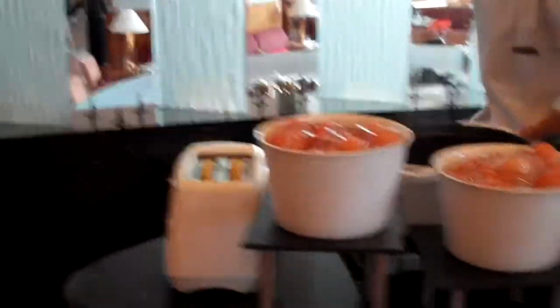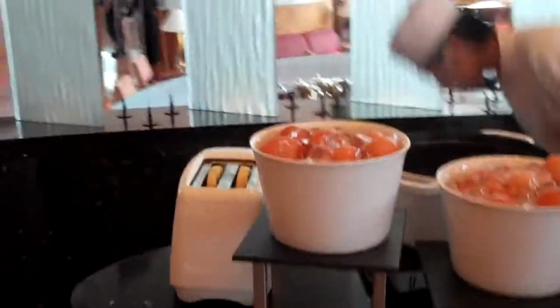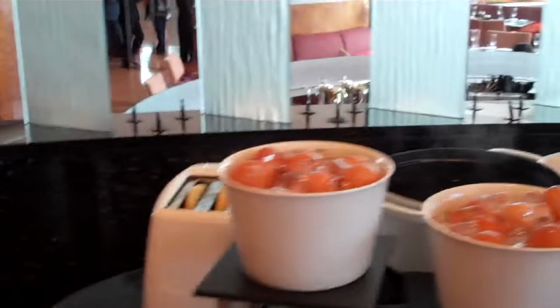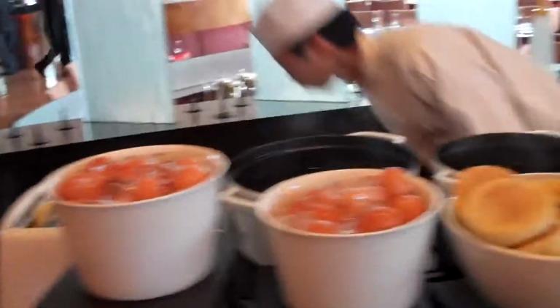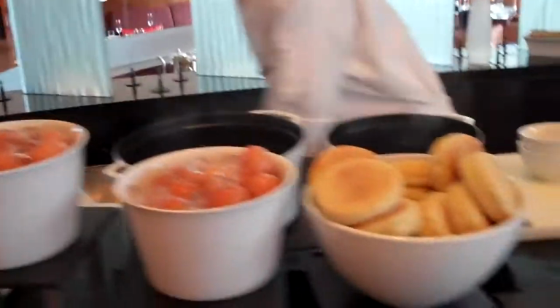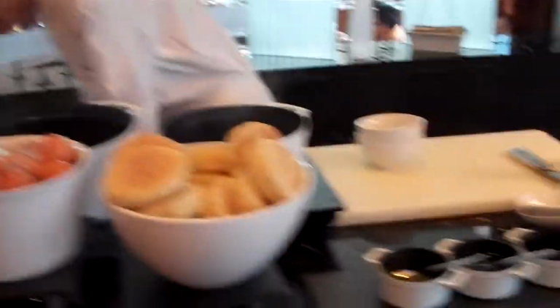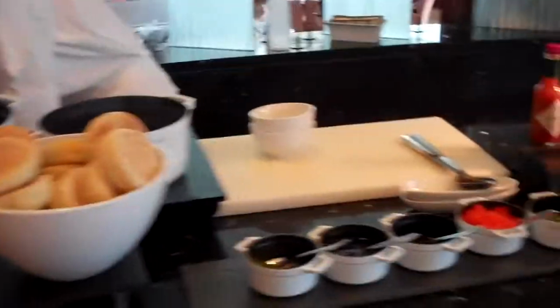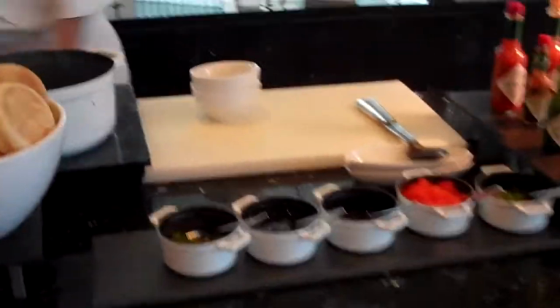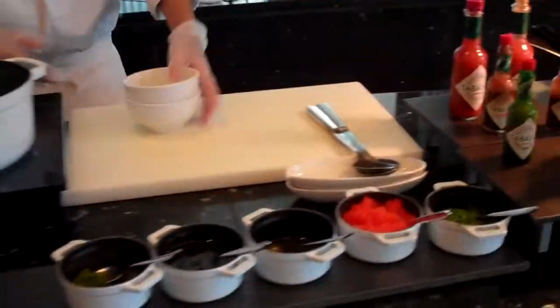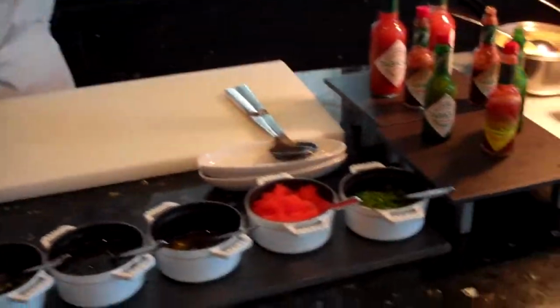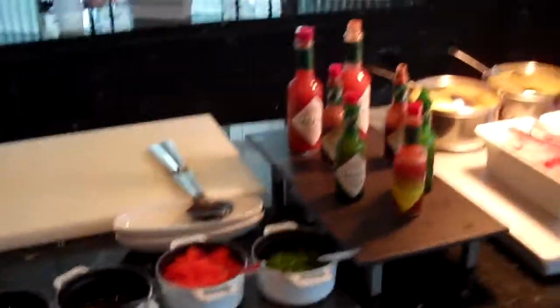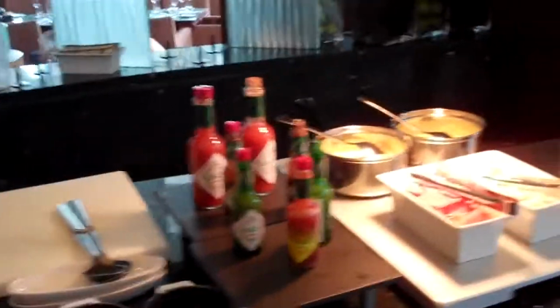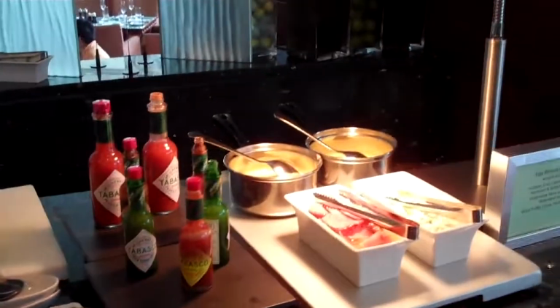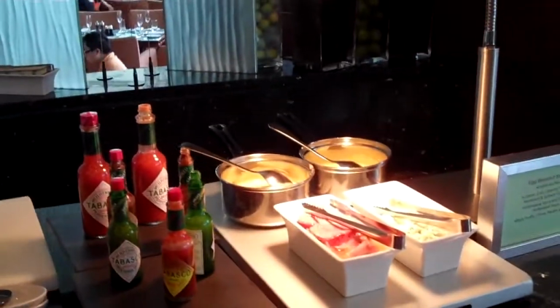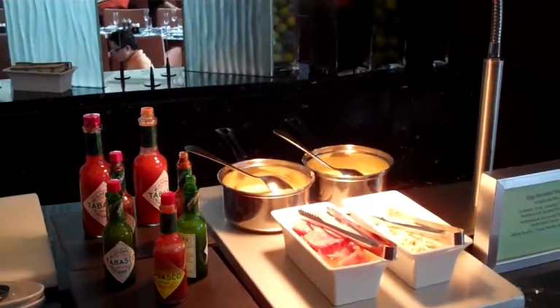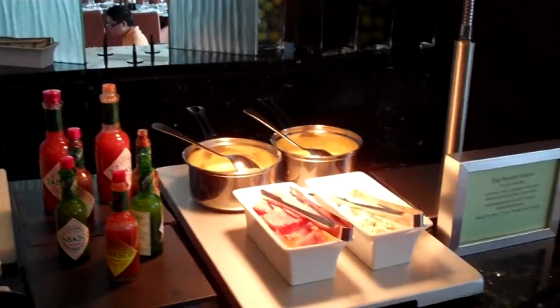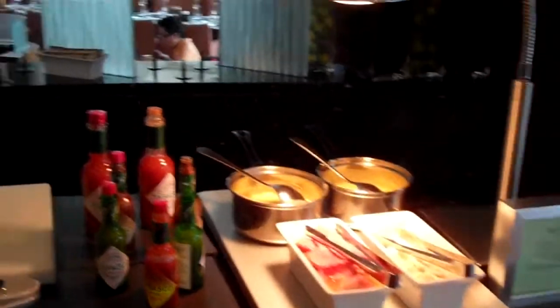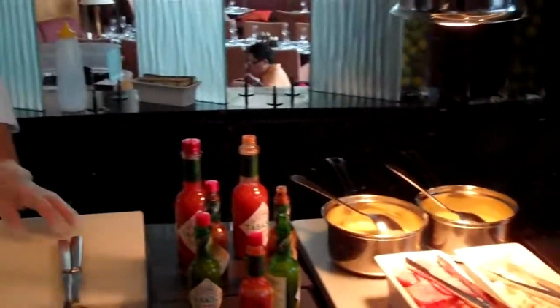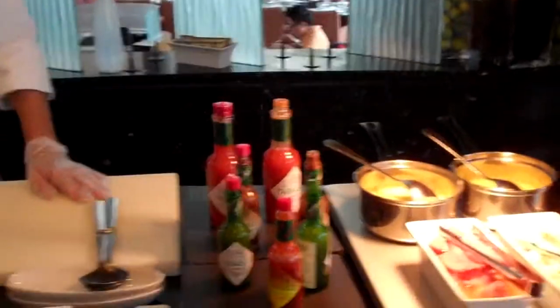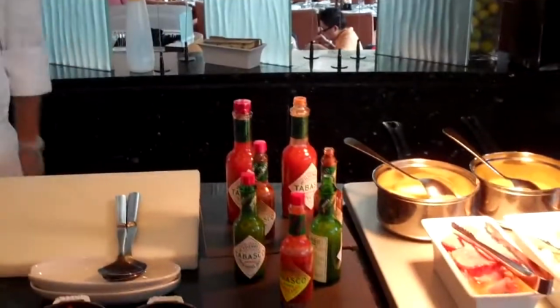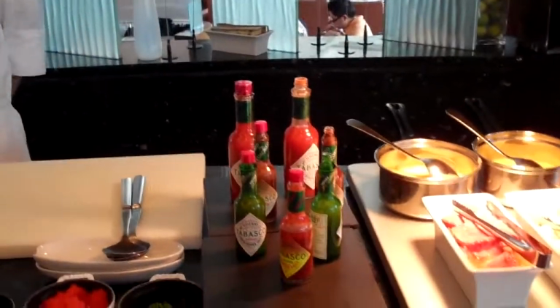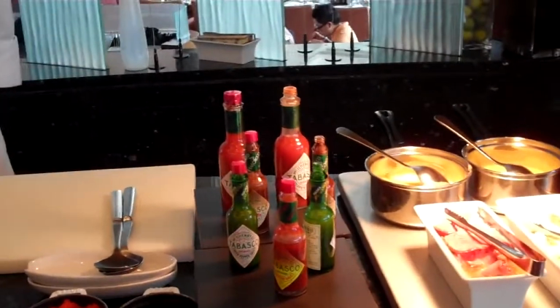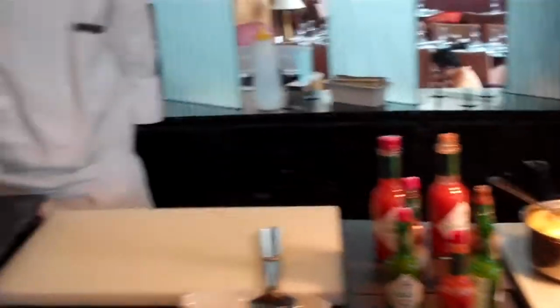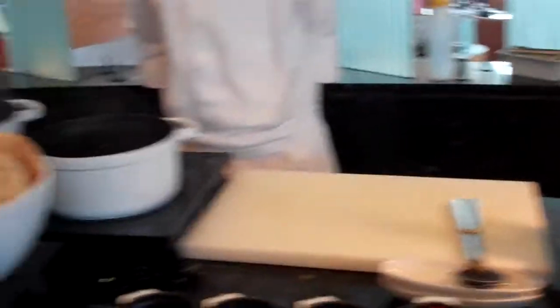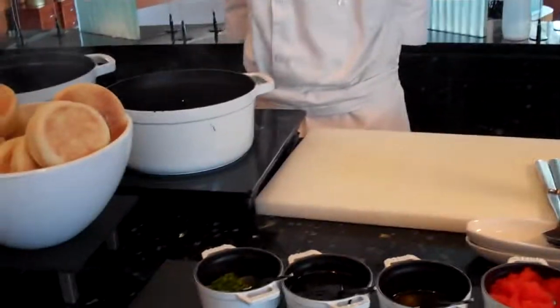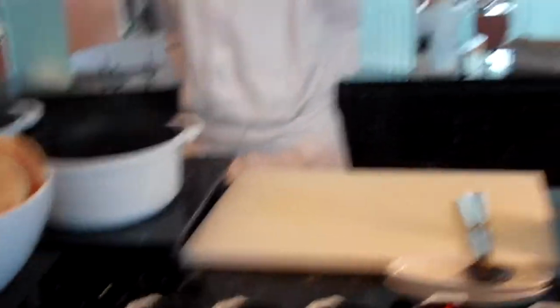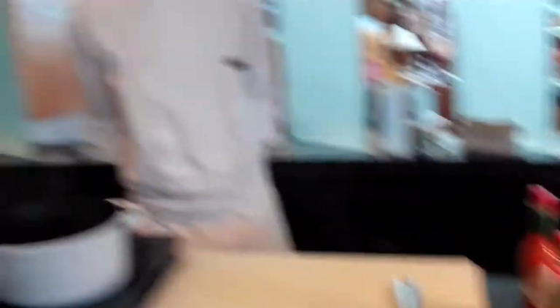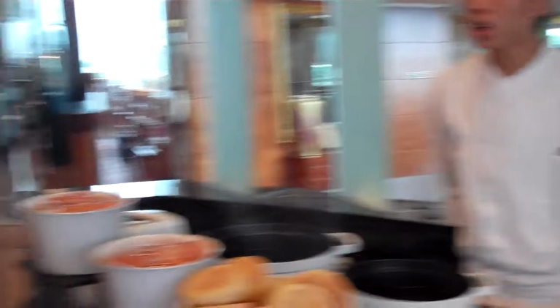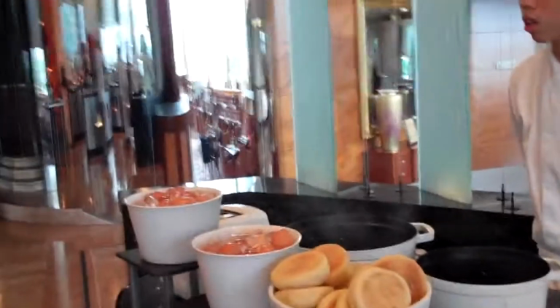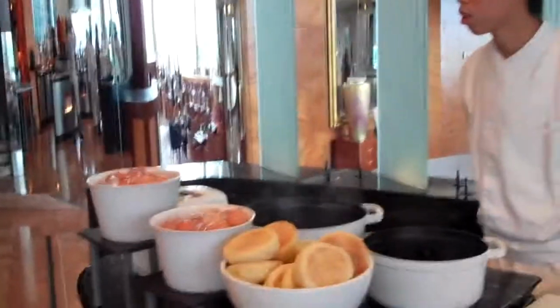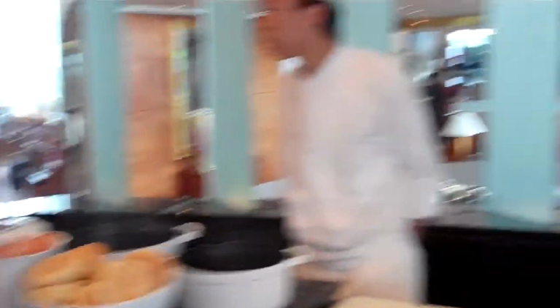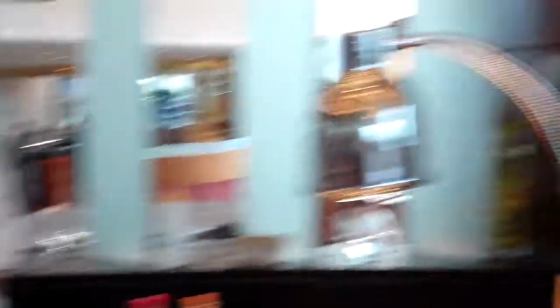They have the egg station with eggs benedict. You could put caviar in your egg, or you could put ham — you could put anything you desire. Look at all the Tabasco types, and they also have hard boiled eggs.